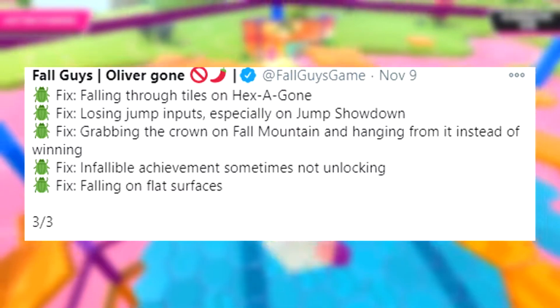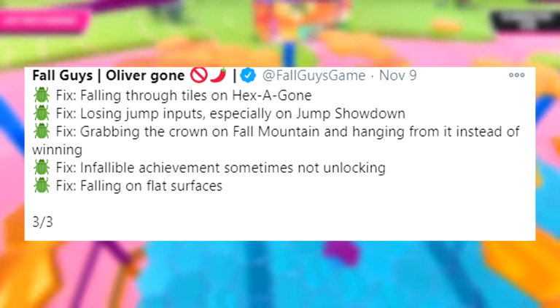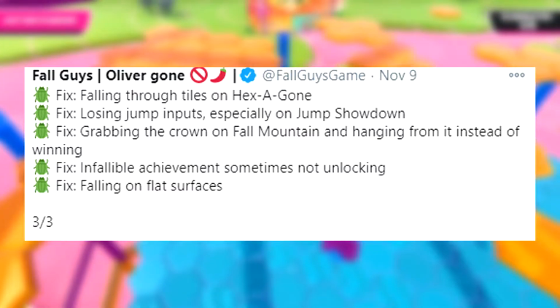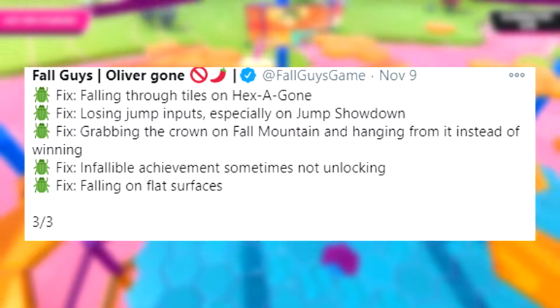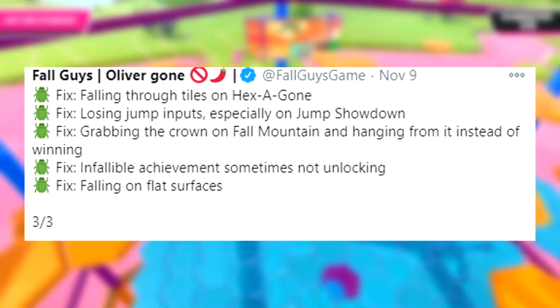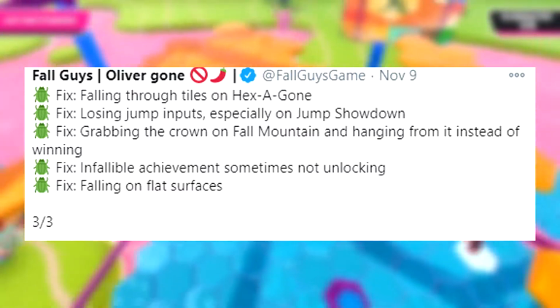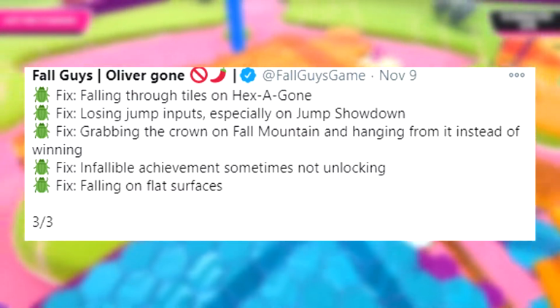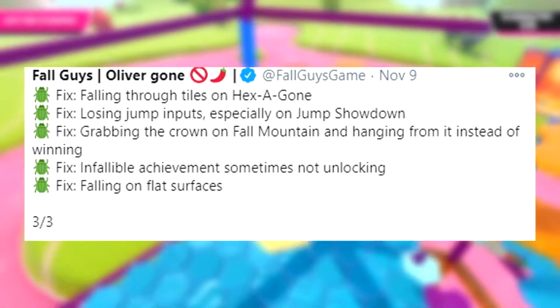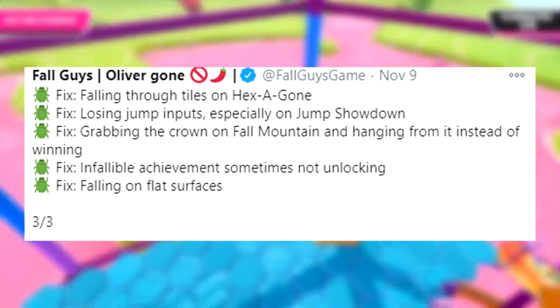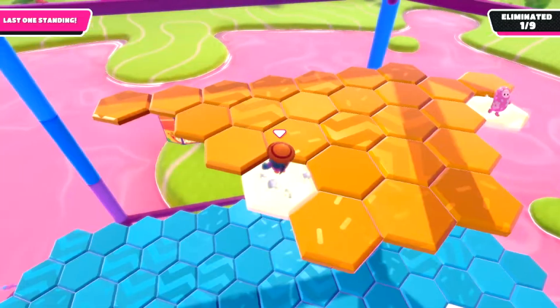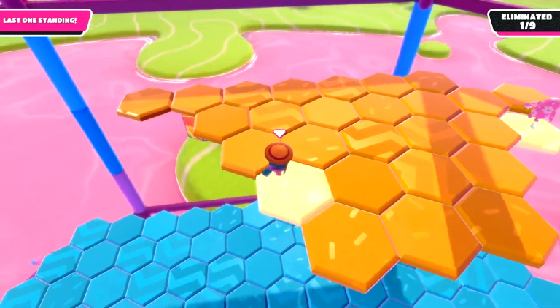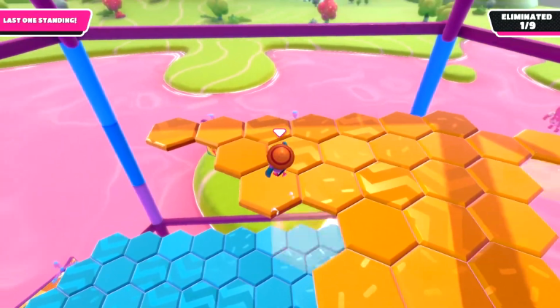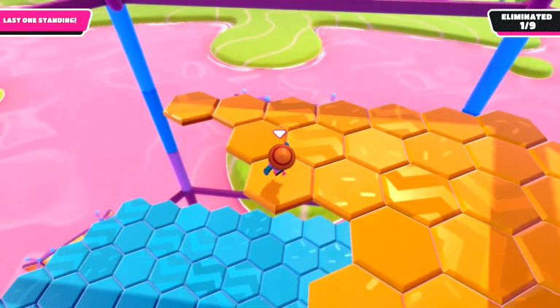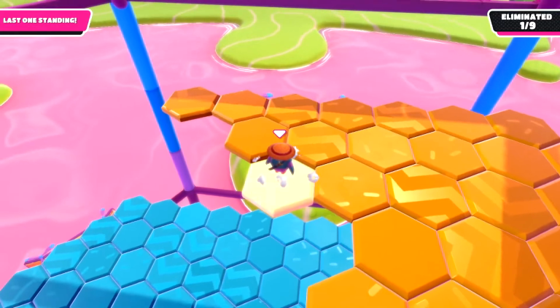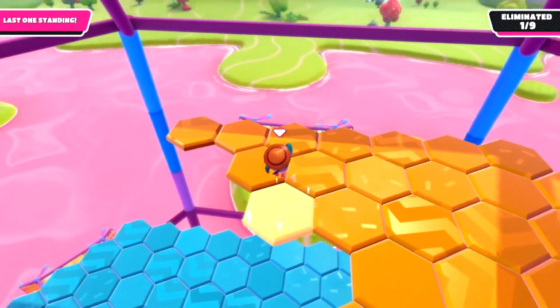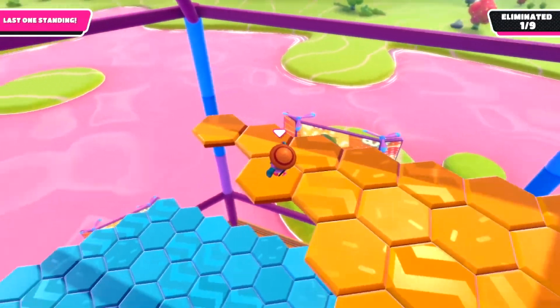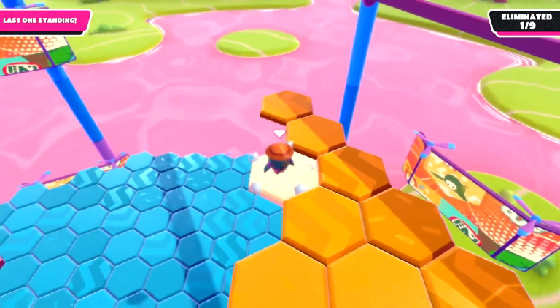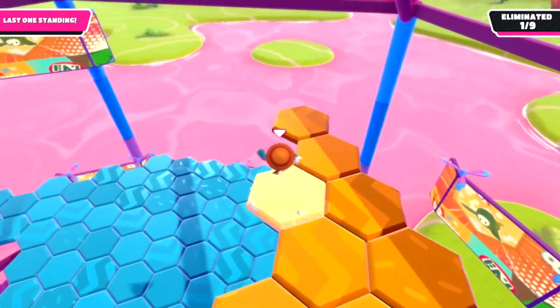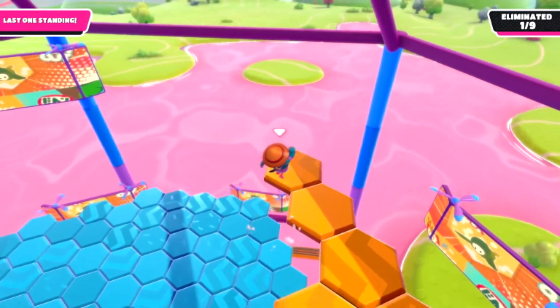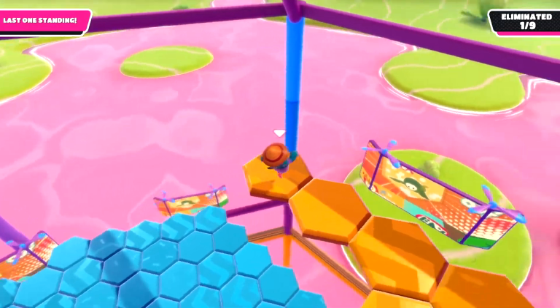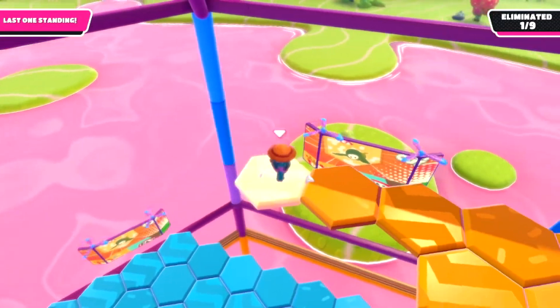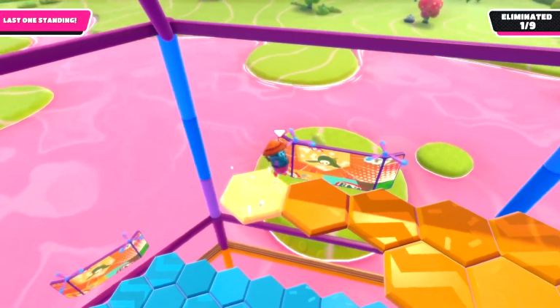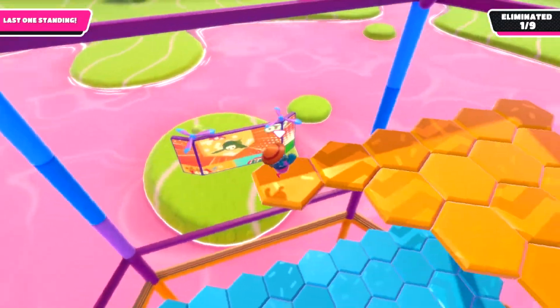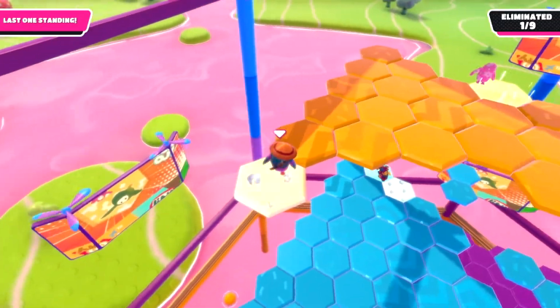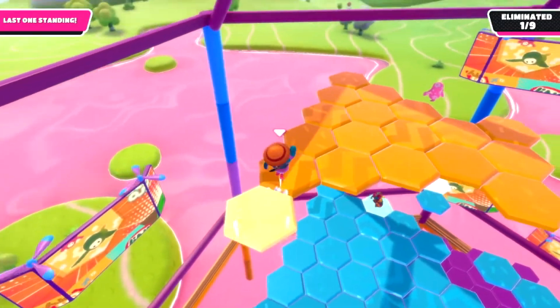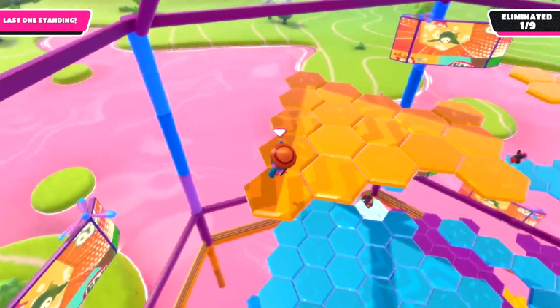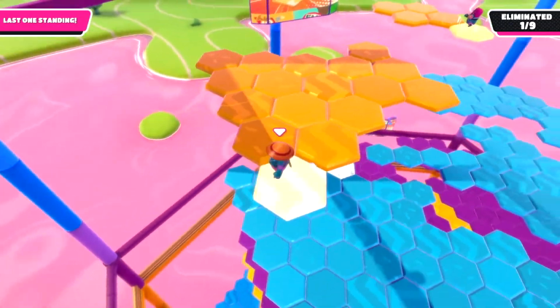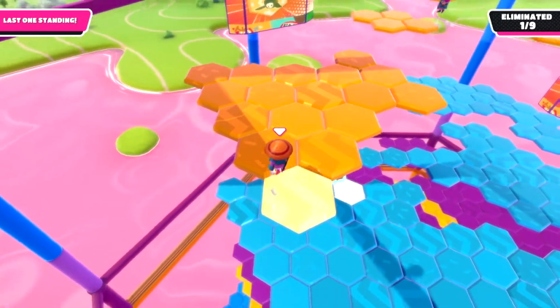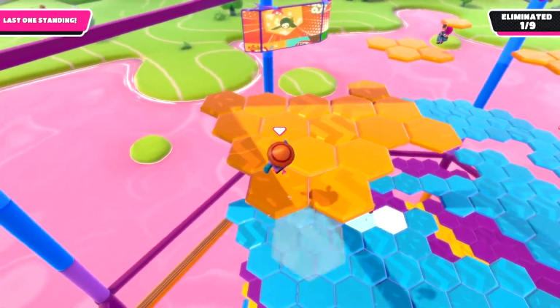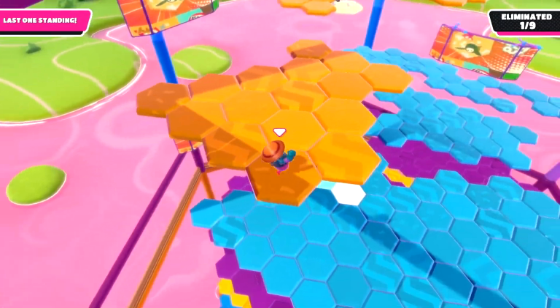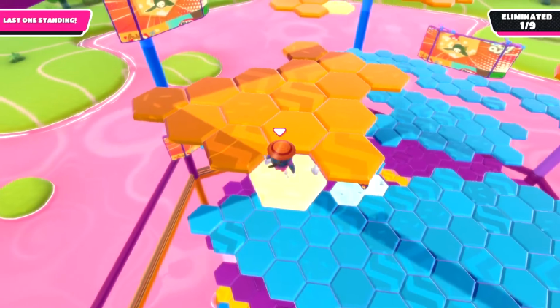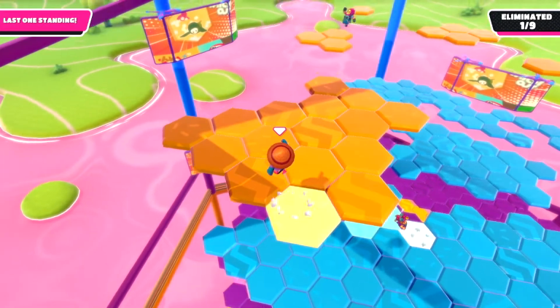The third bug is not being able to grab the crown on Fall Mountain — you'd hang from it instead of winning. This was a huge bug fix that a lot of people complained about, but now it's finally fixed, so that's good.